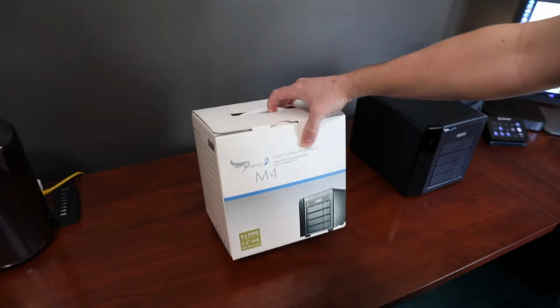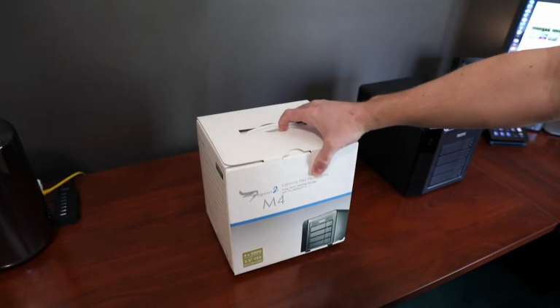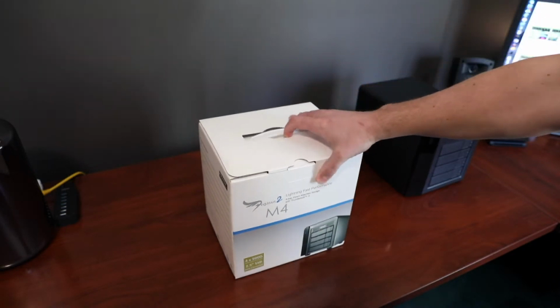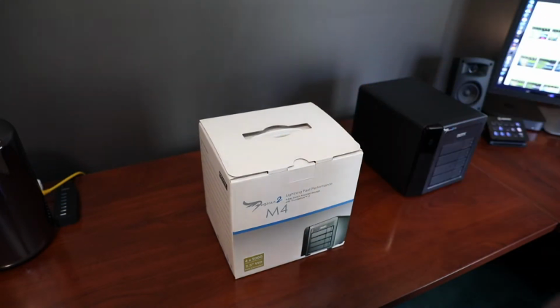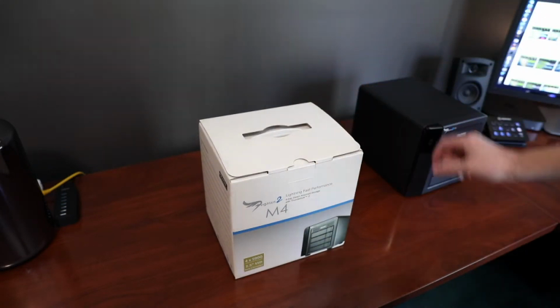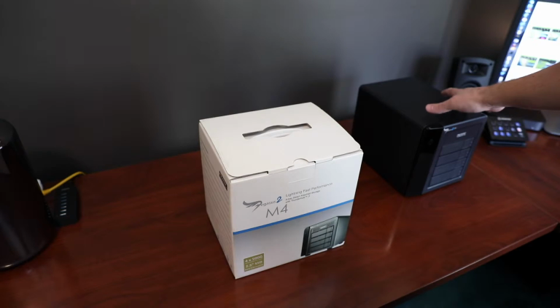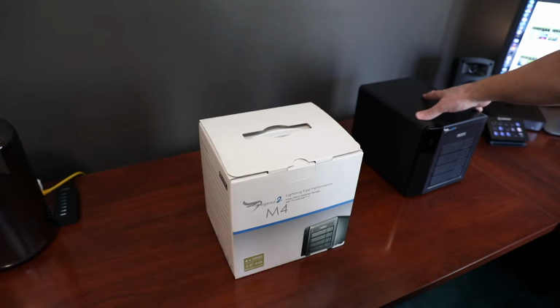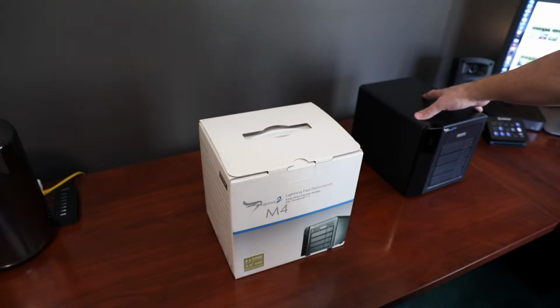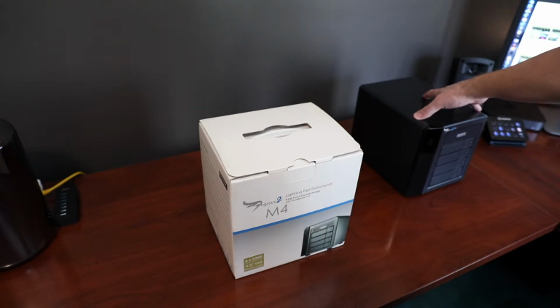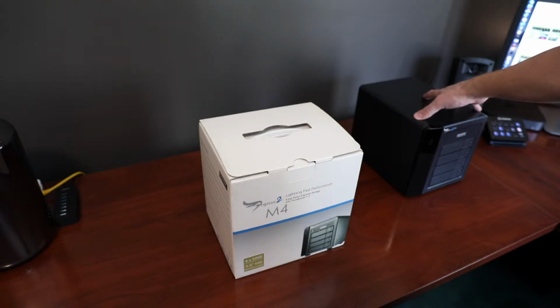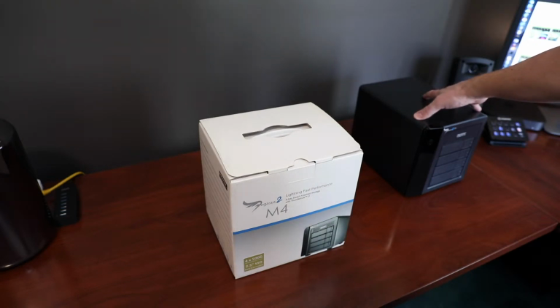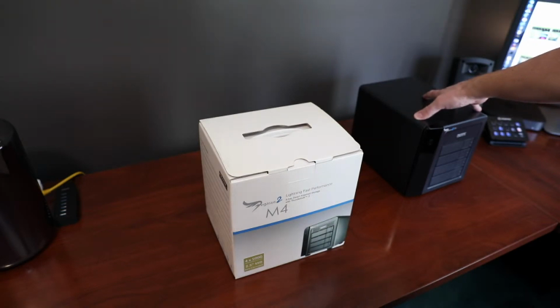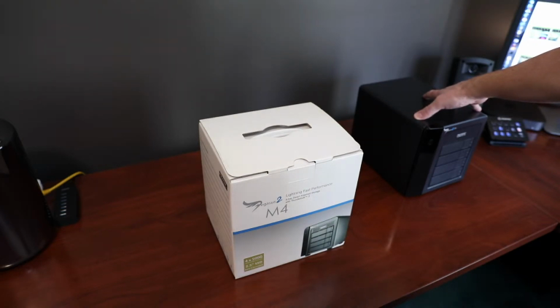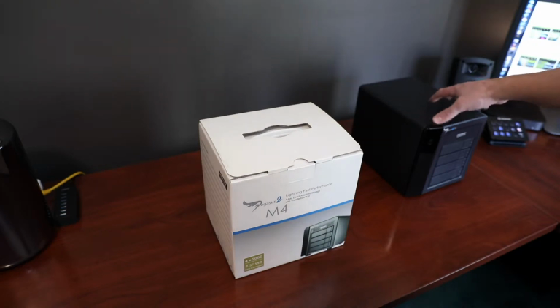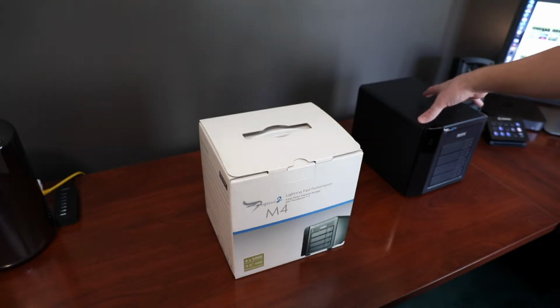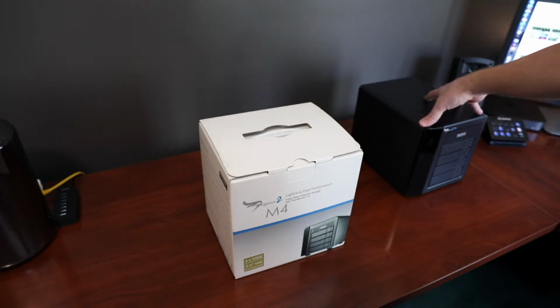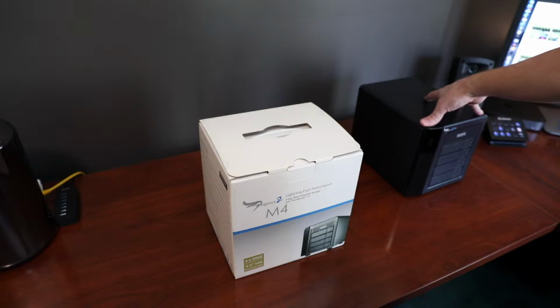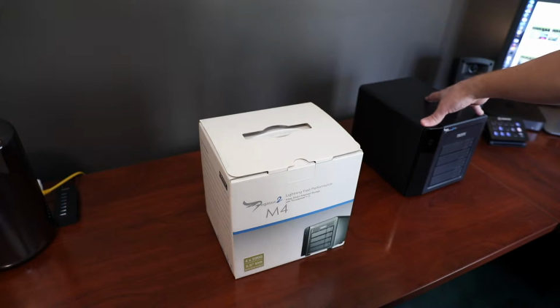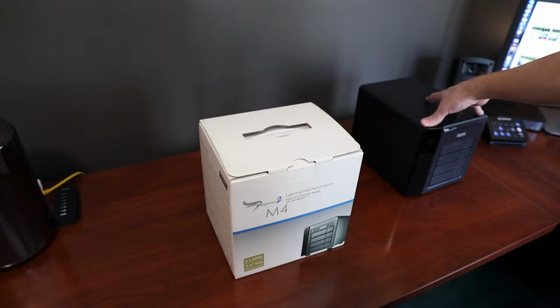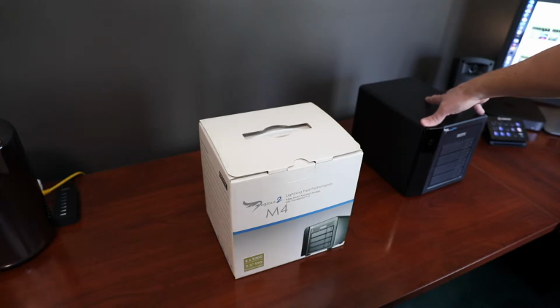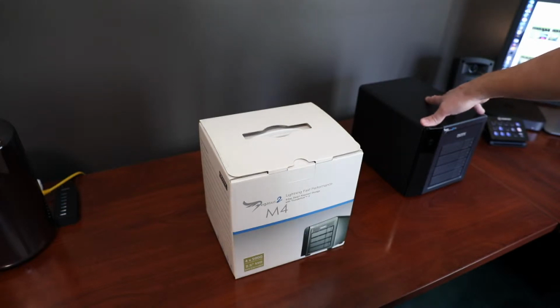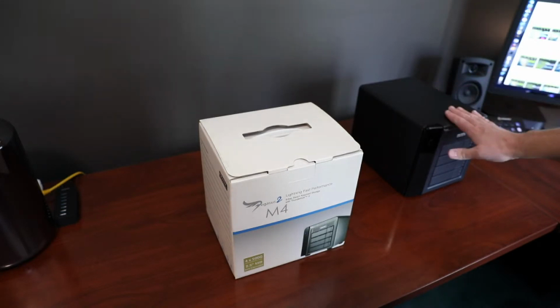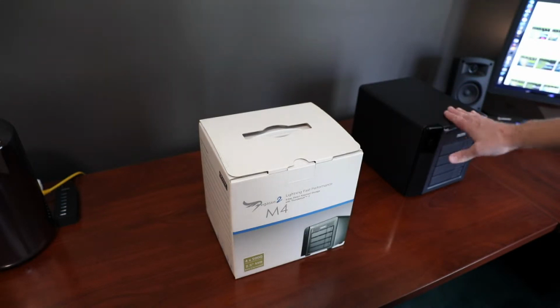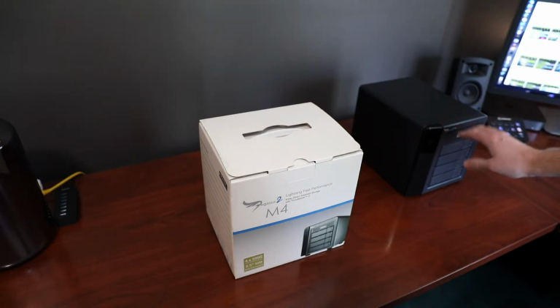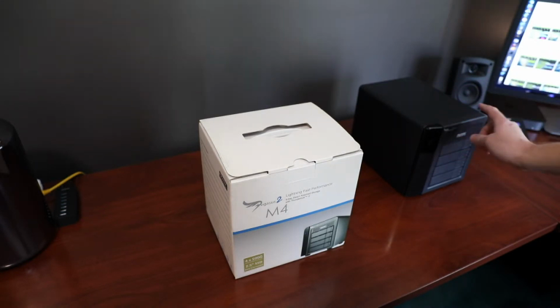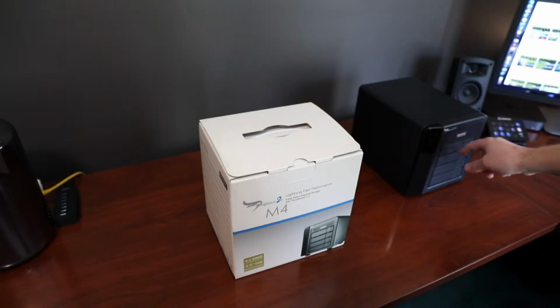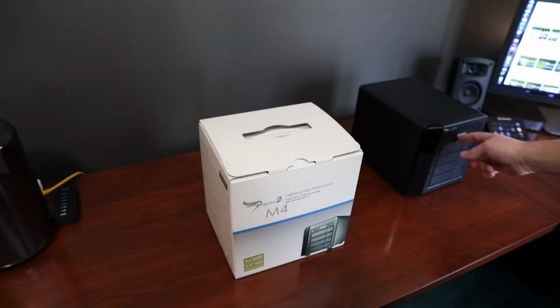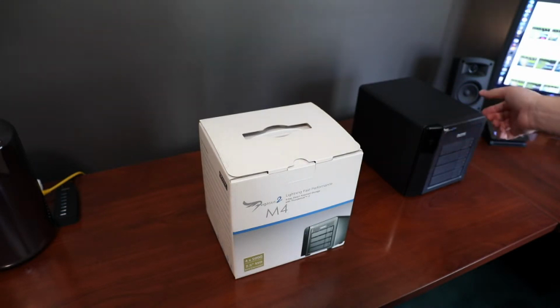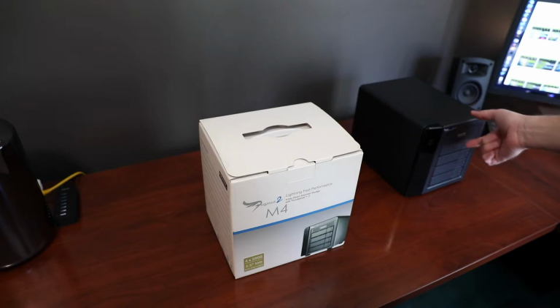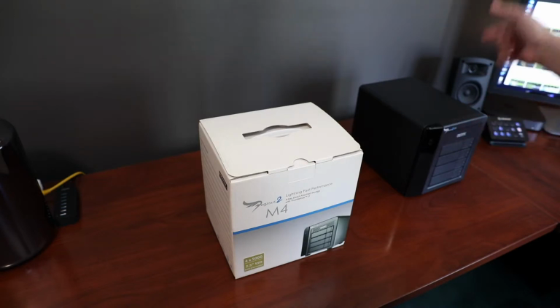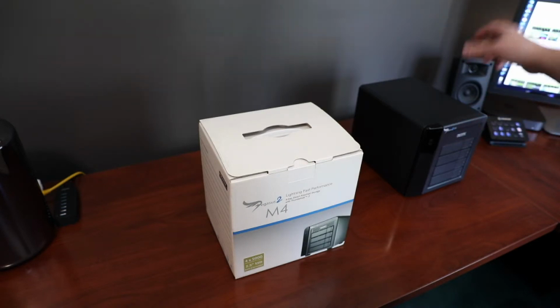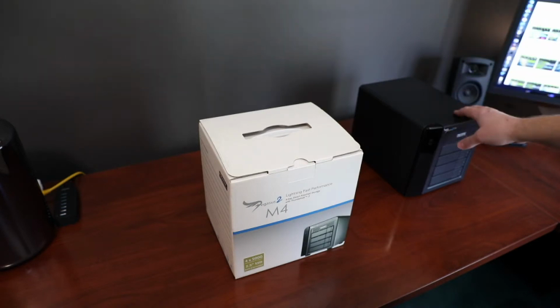I've used its bigger brother over here — this is the Pegasus II R4. This one accepts 3.5 inch hard drives and accepts four of them. There are models of this one that go up to six drives and eight drives as well.